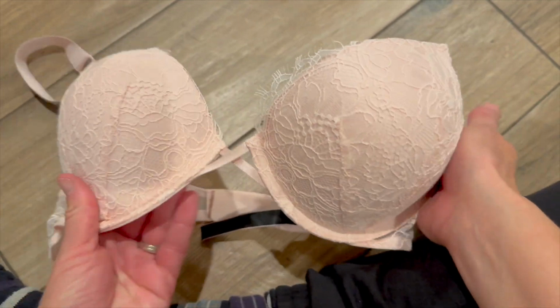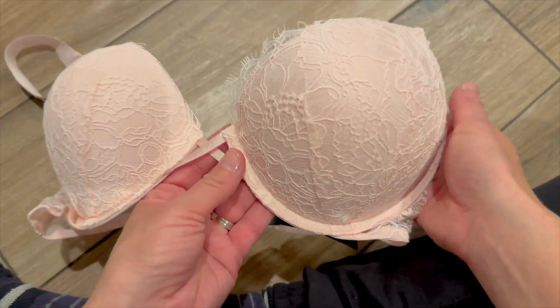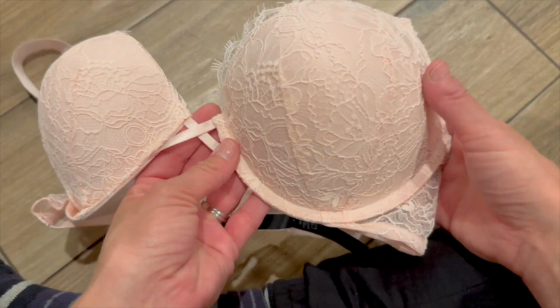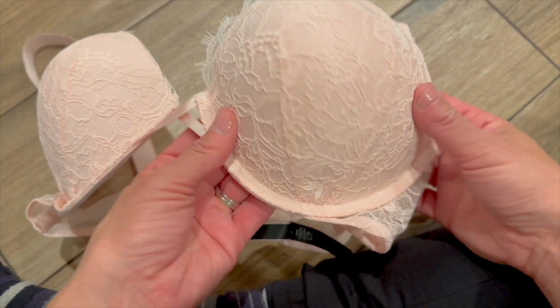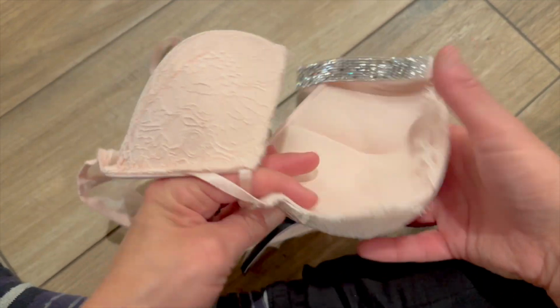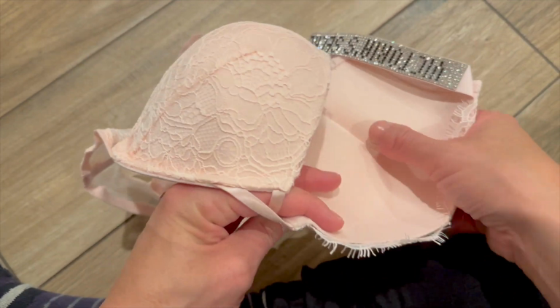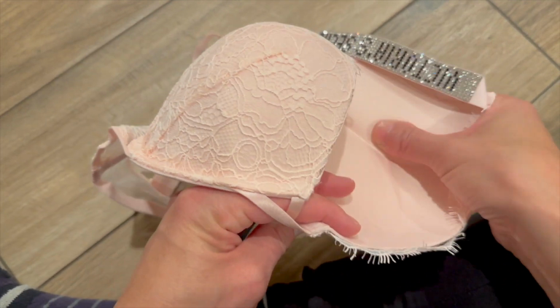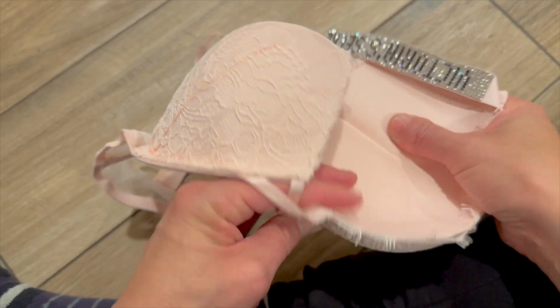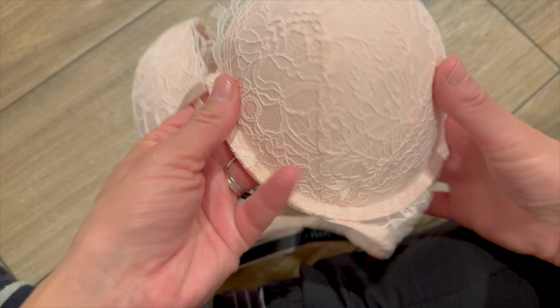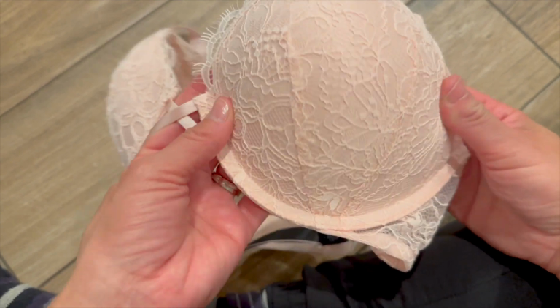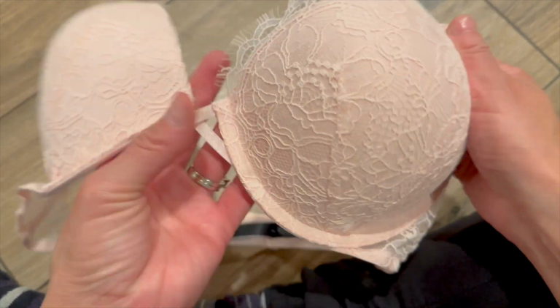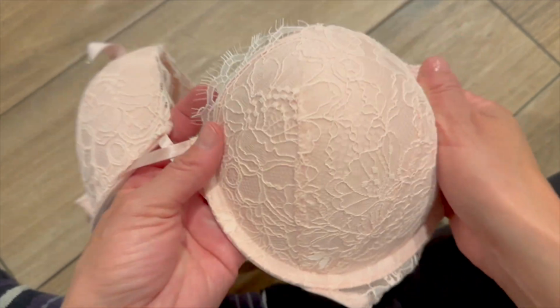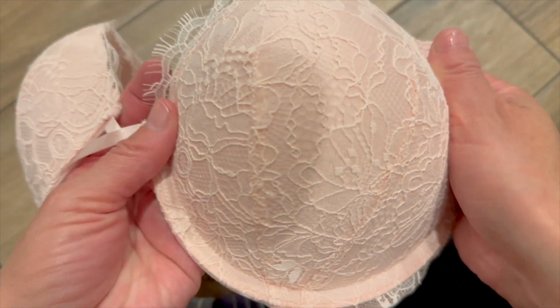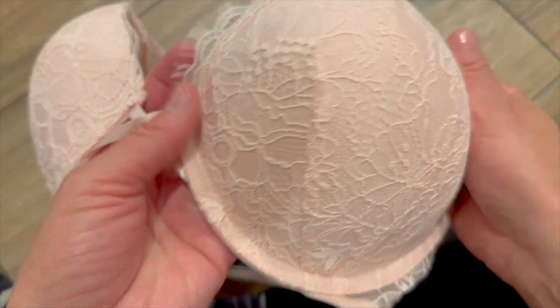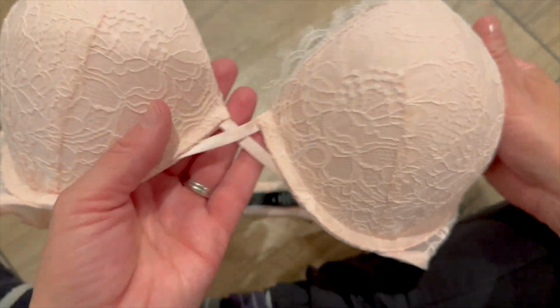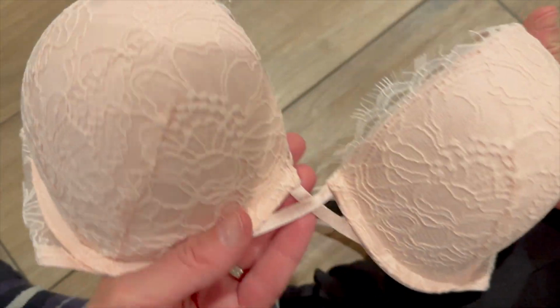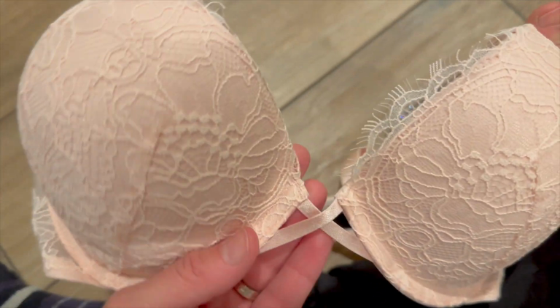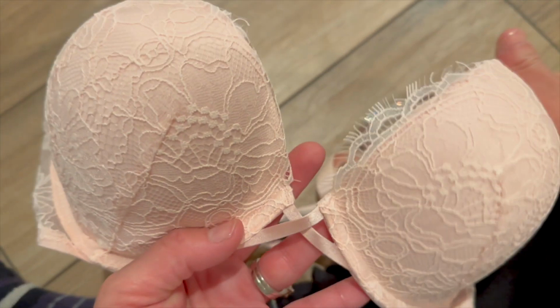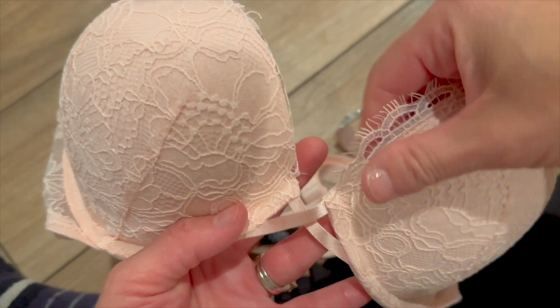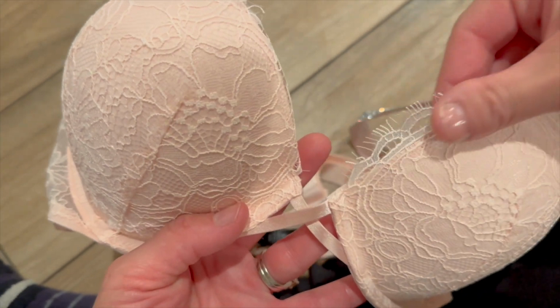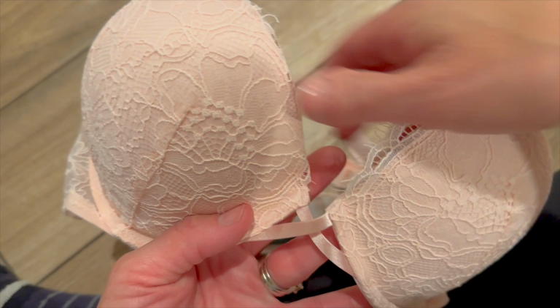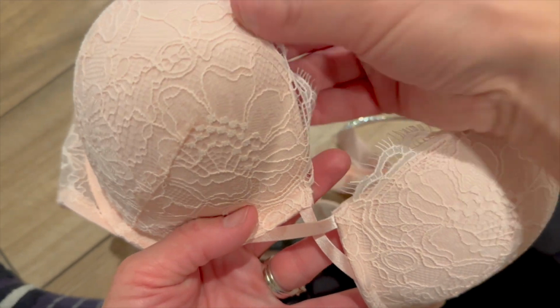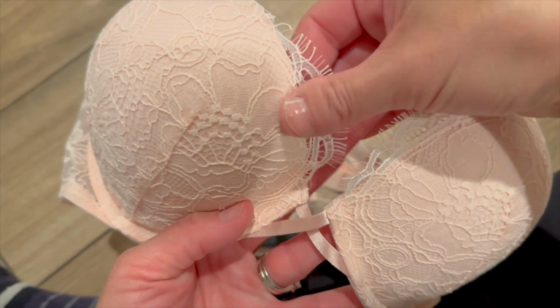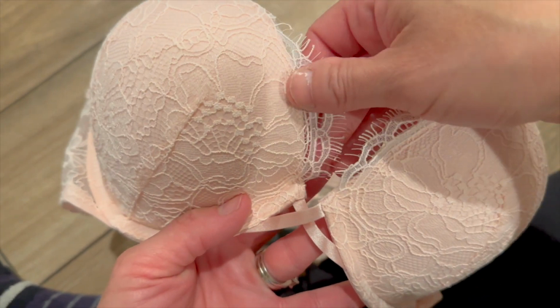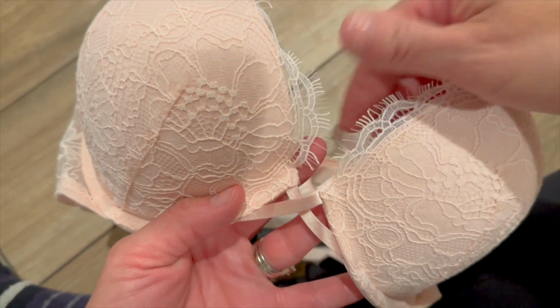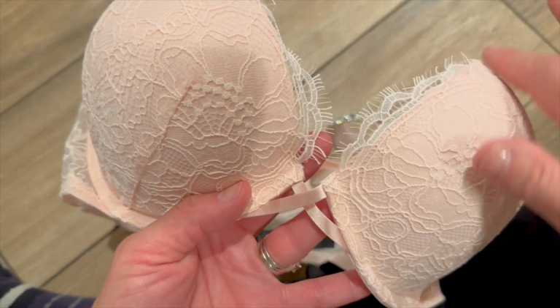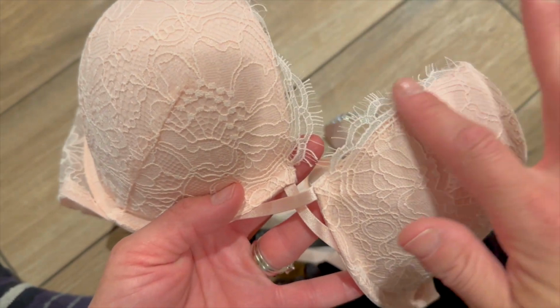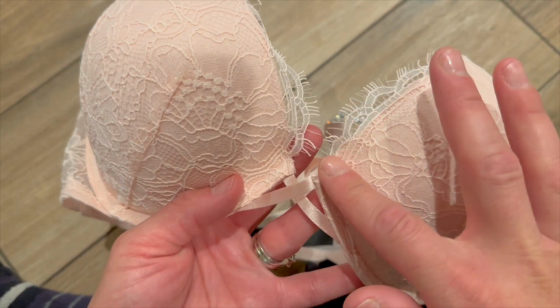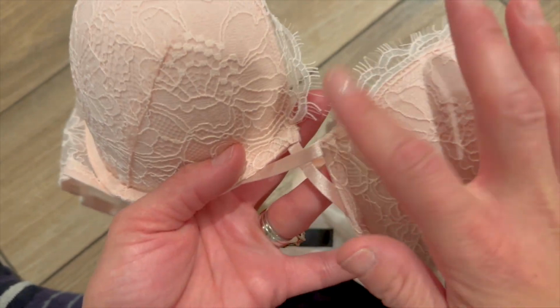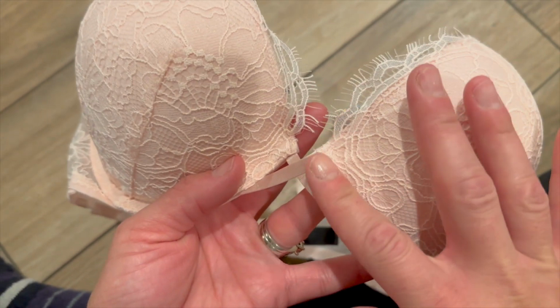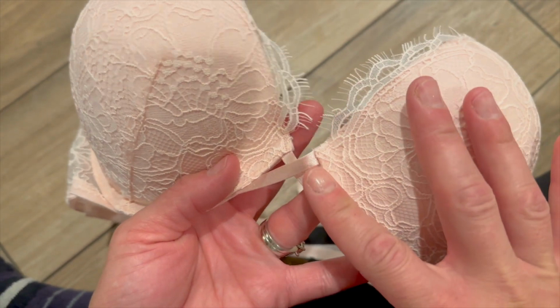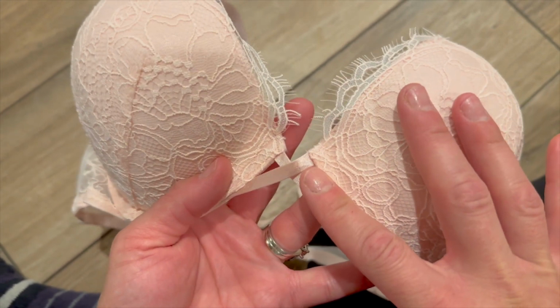Looking at the front, we have this nice plunging neckline. This works great for low-cut shirts and v-neck dresses. I really do love the plunge effect with this.